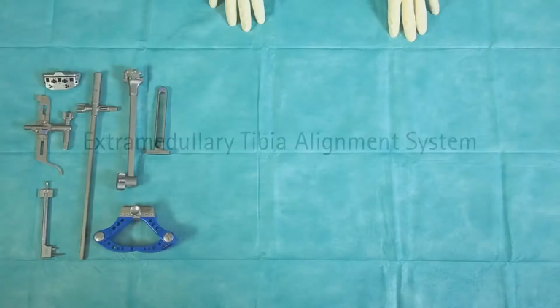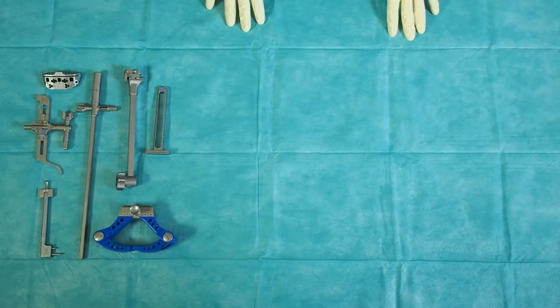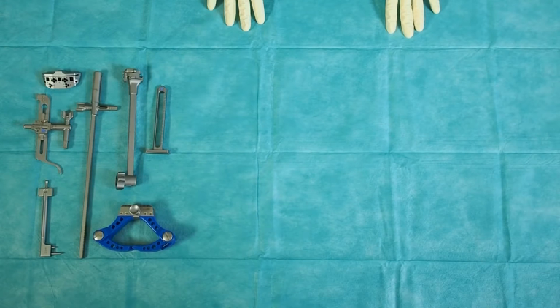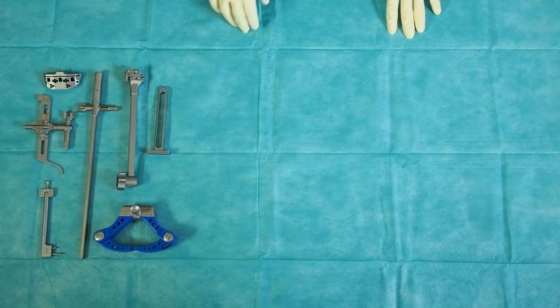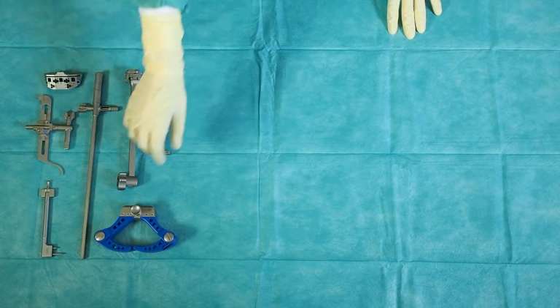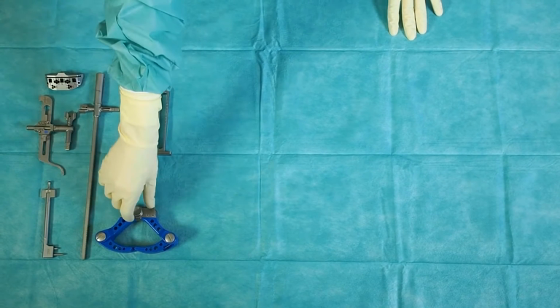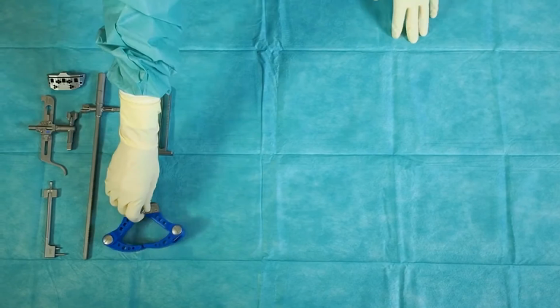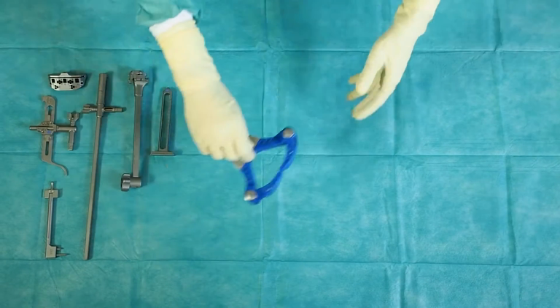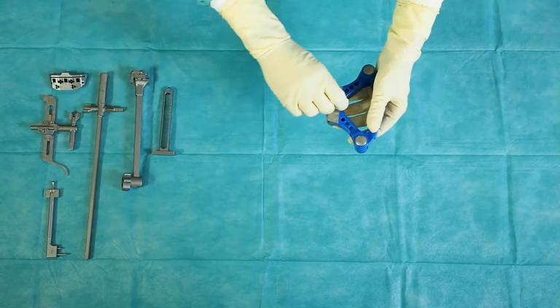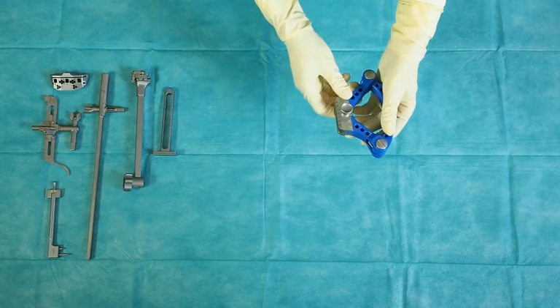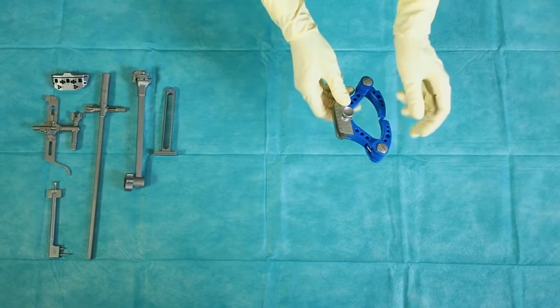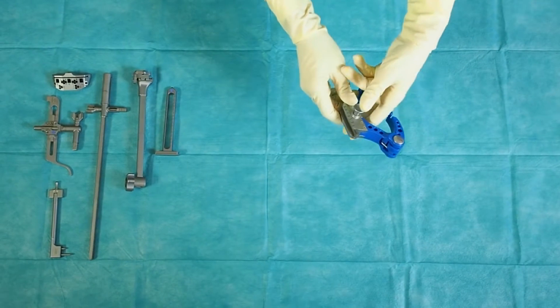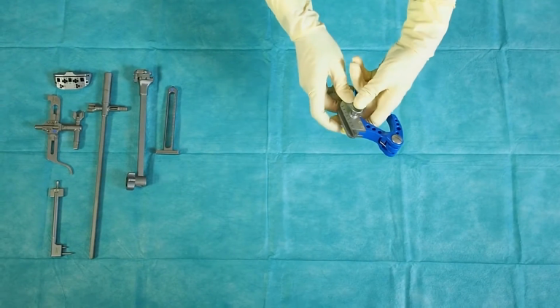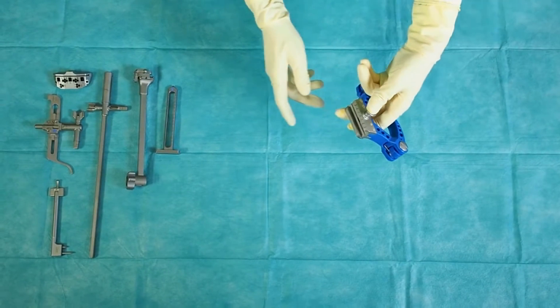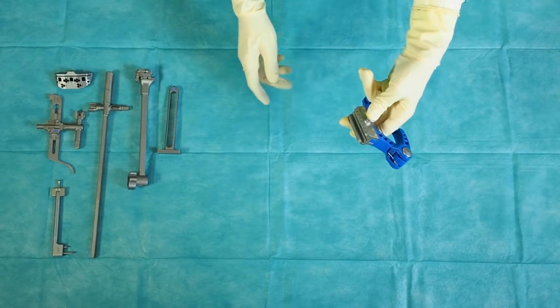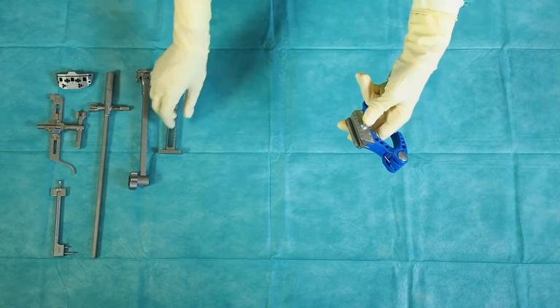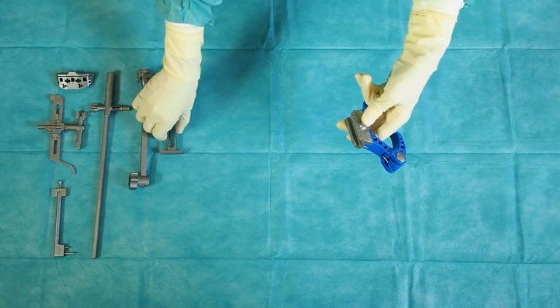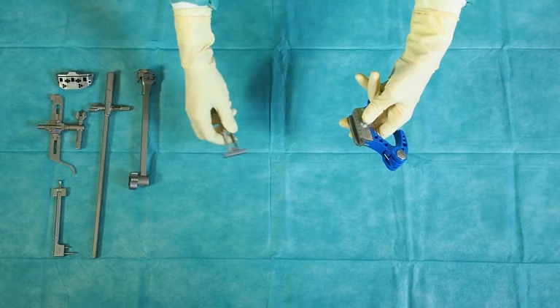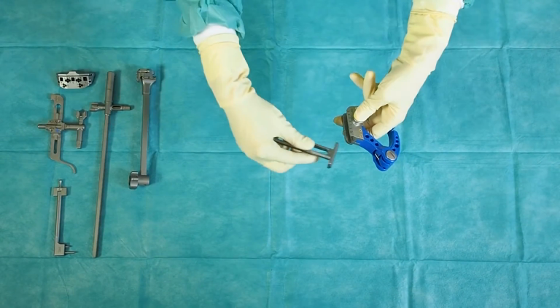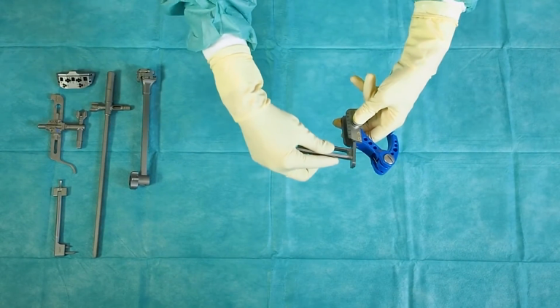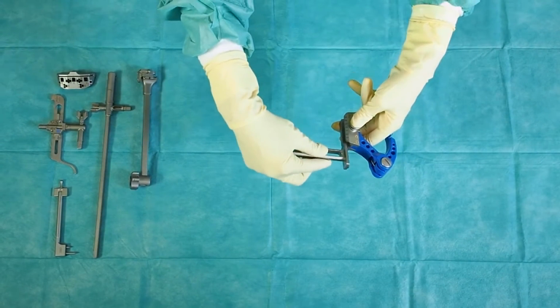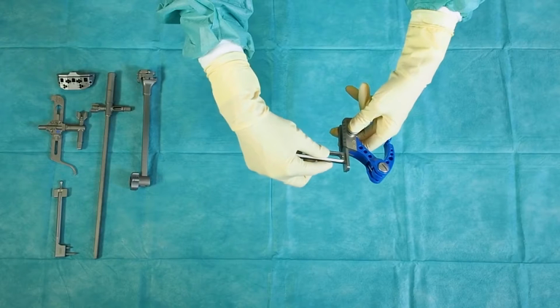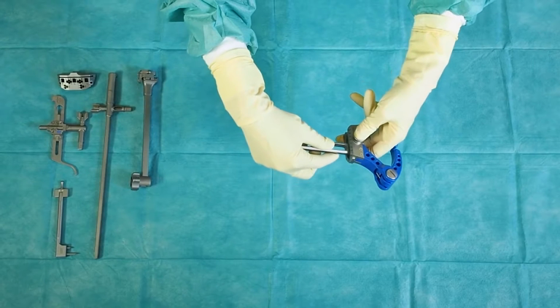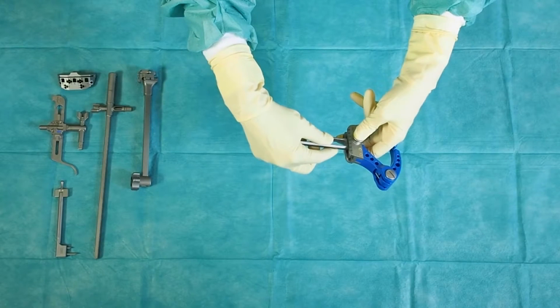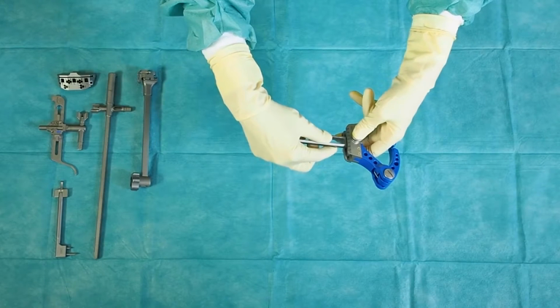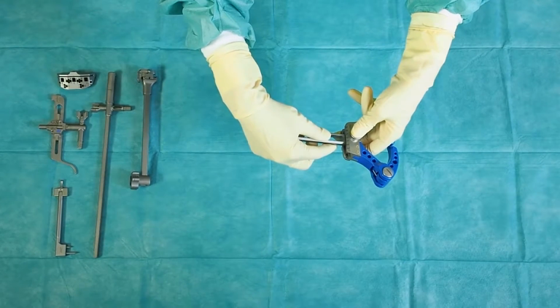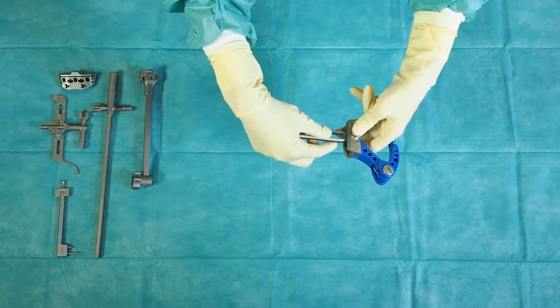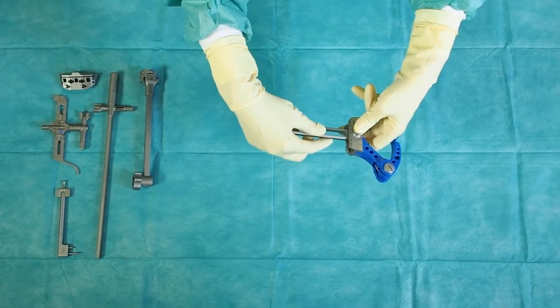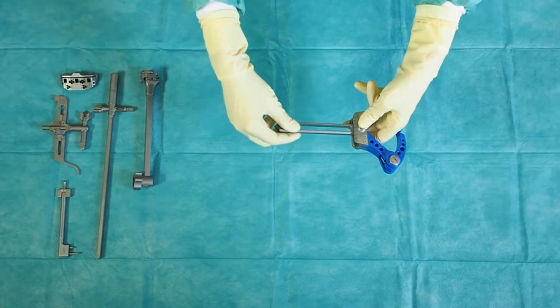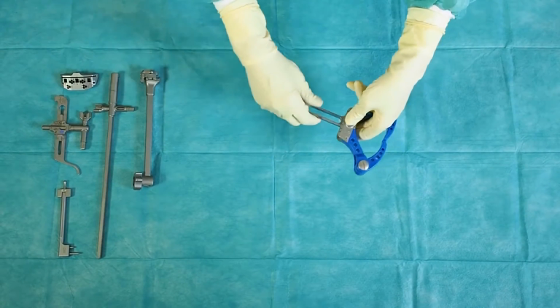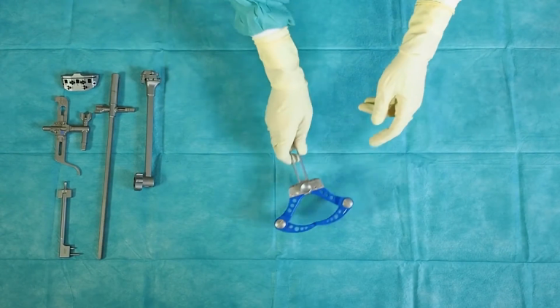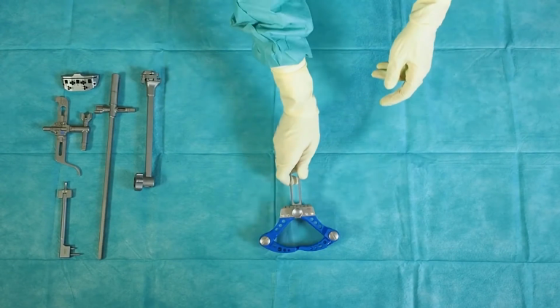Press the upper button on the bimalleolar clamp. Engage the support in the groove. When the neutral position is reached, release the button.